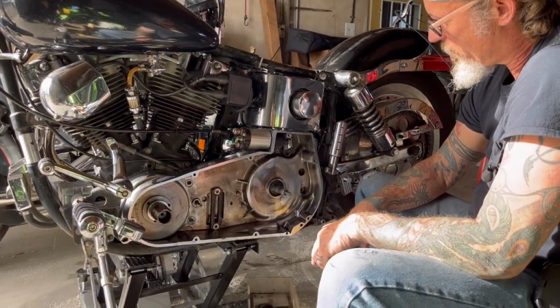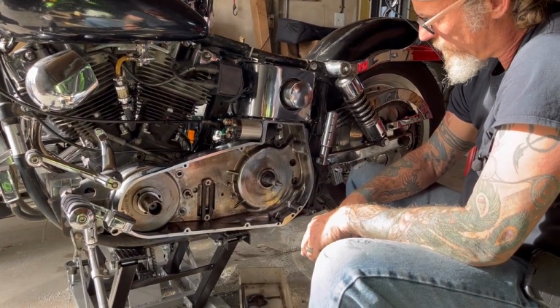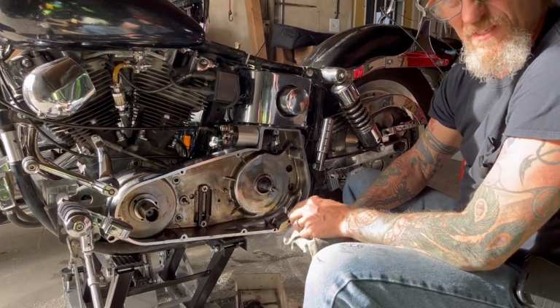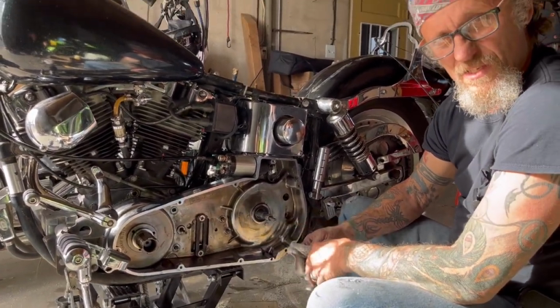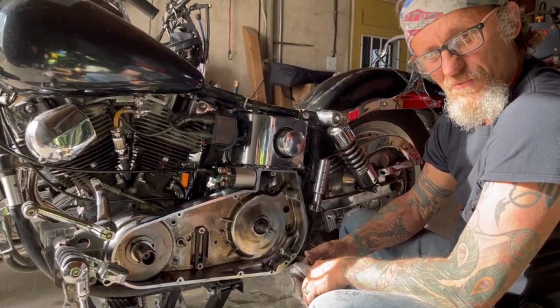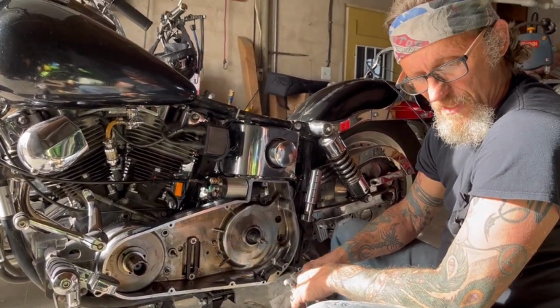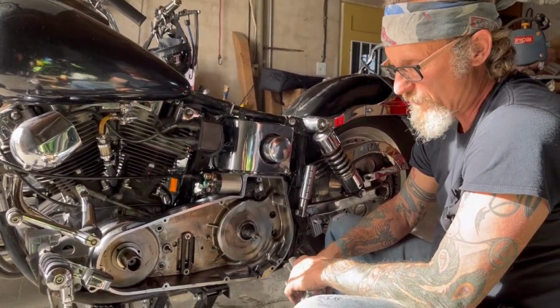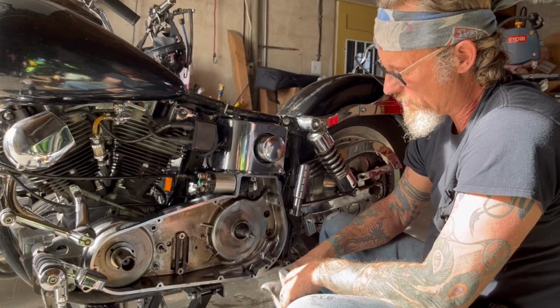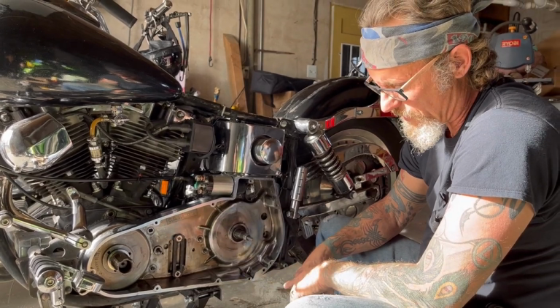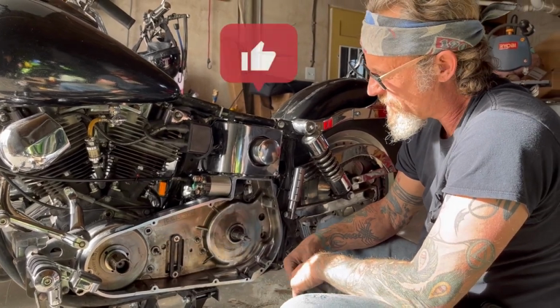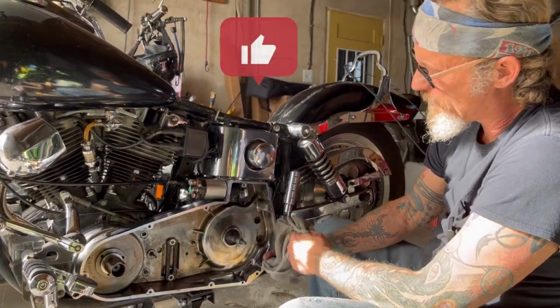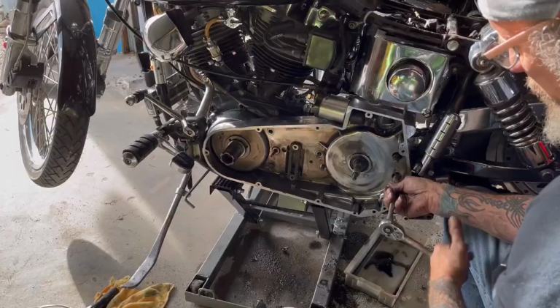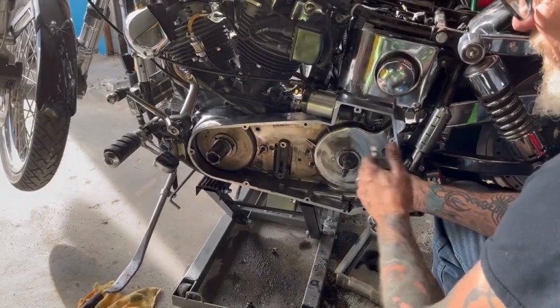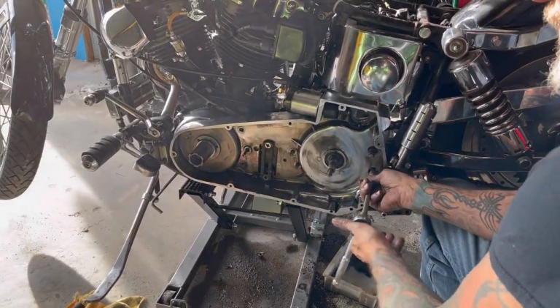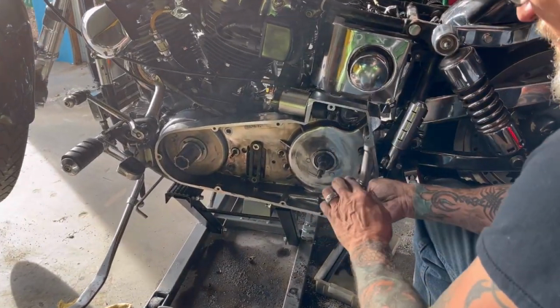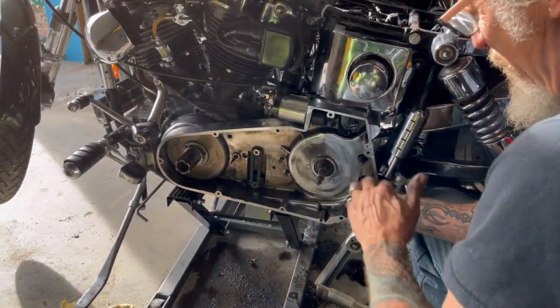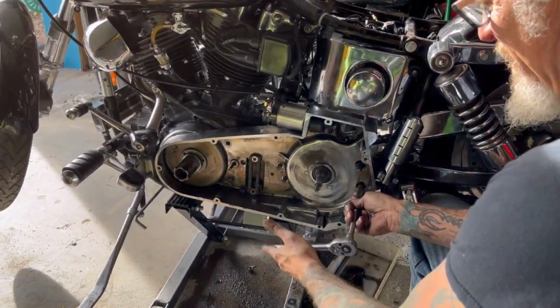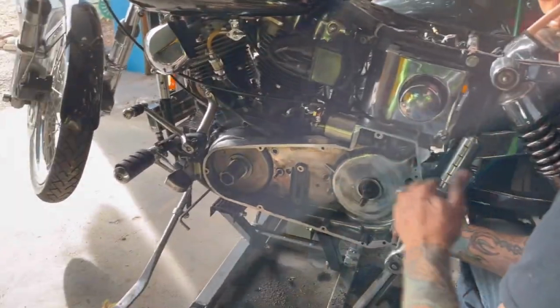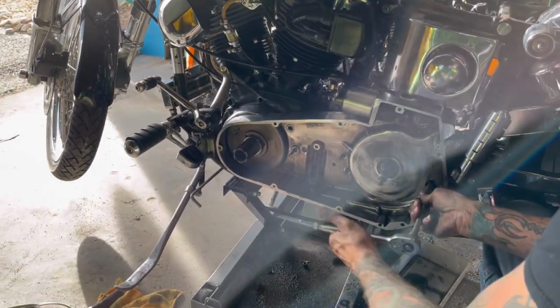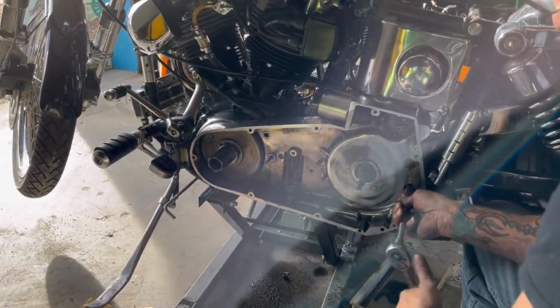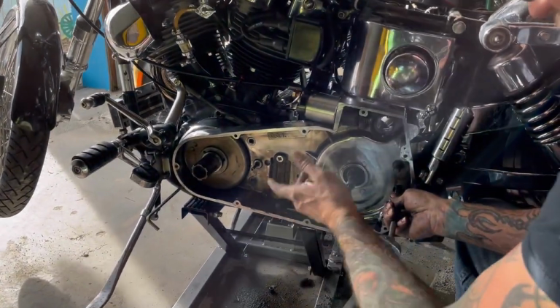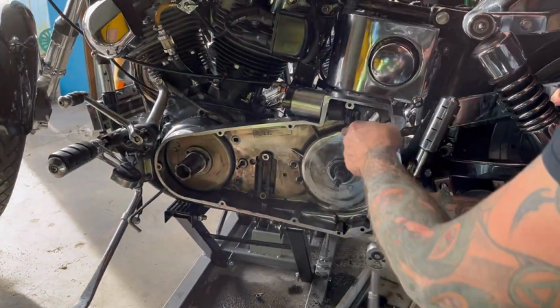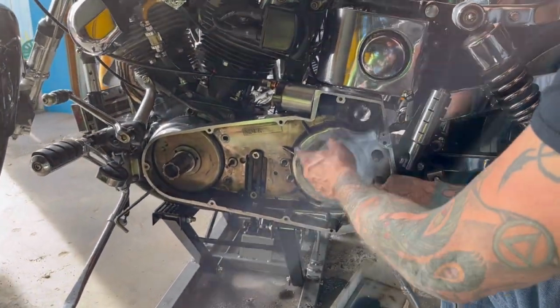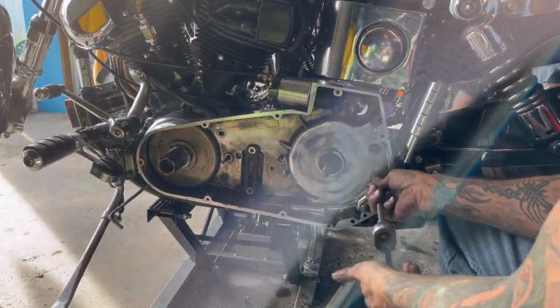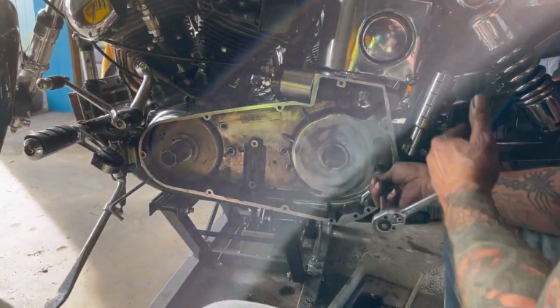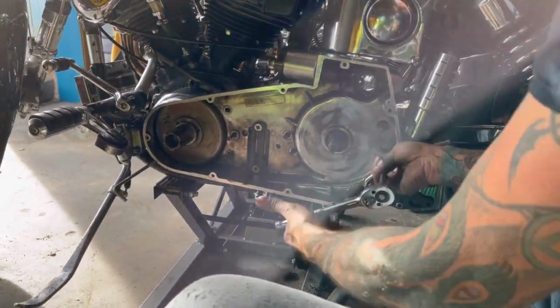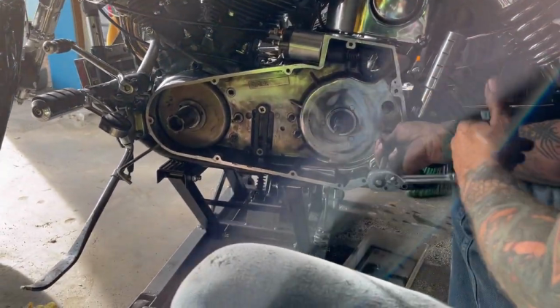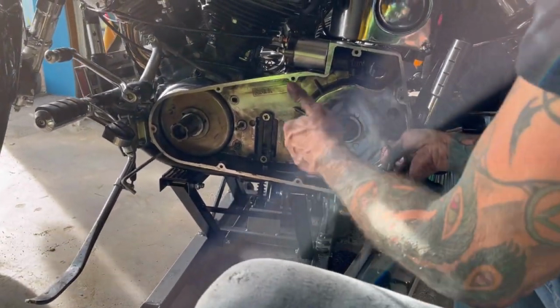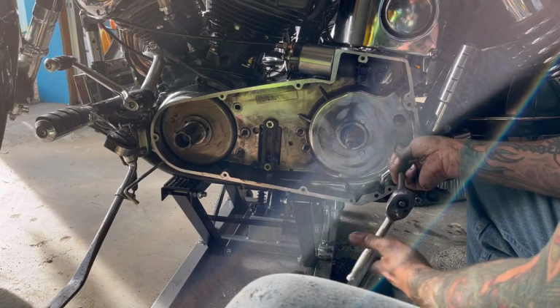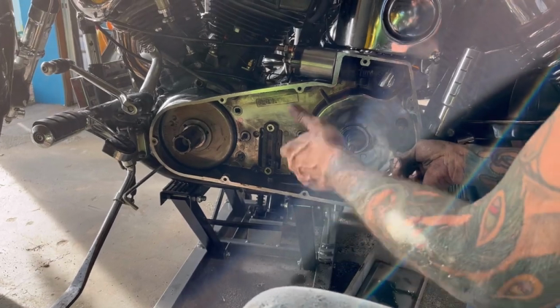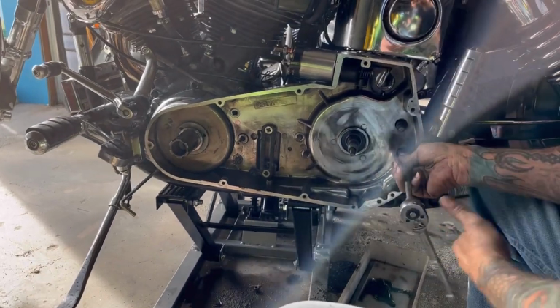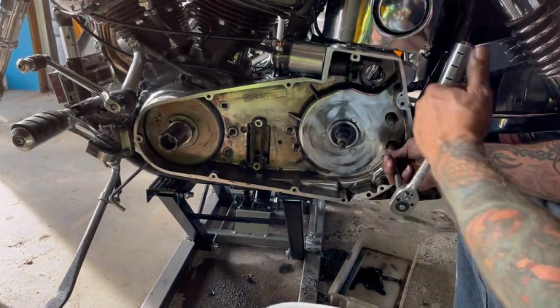We're gaining — not too far out from putting fluids in this thing and seeing if she'll fire. Stay tuned for more; don't forget to kick-start that like button. So we've got the primary going back together, everything cleaned up and freshened up. I do need to get some of the grease out of here but I'll do that once we get her locked down.